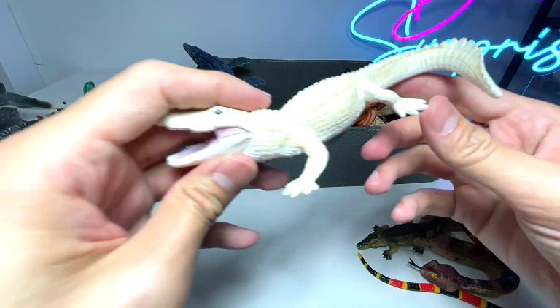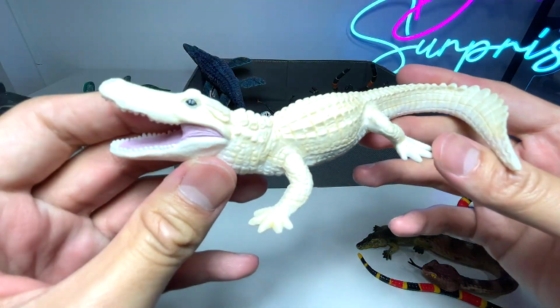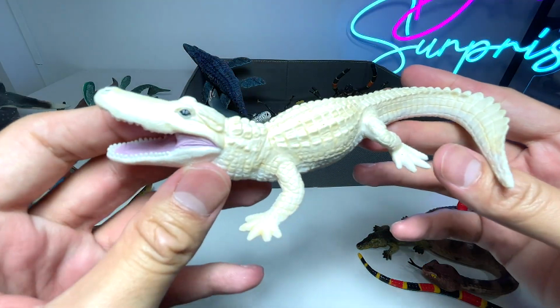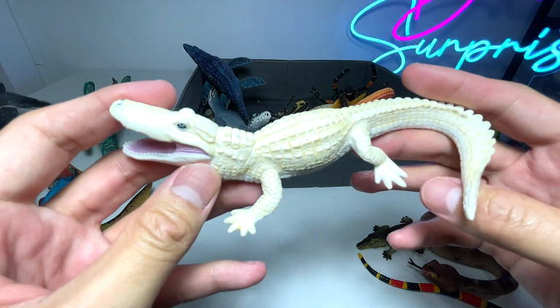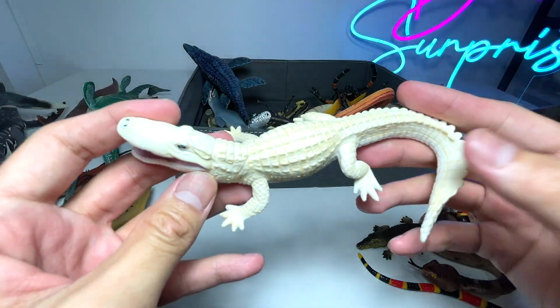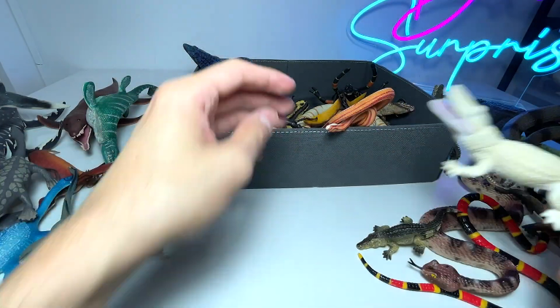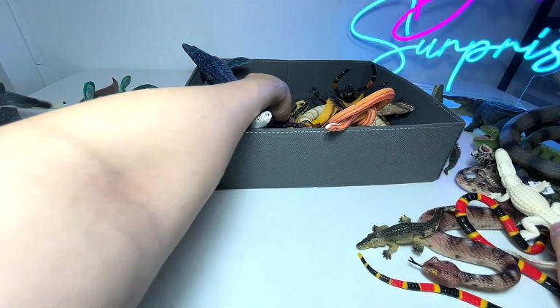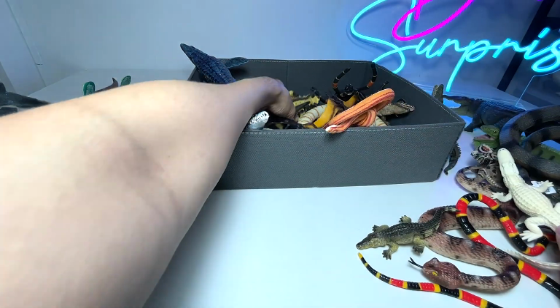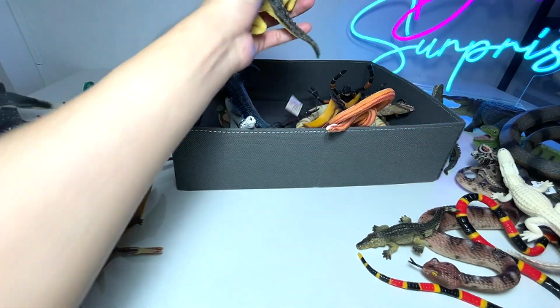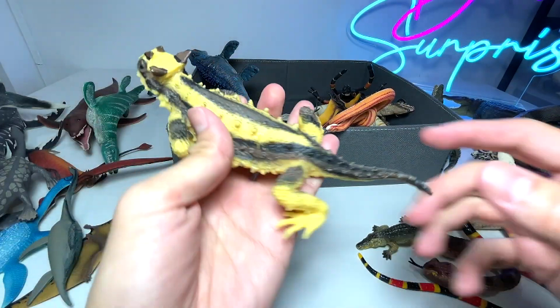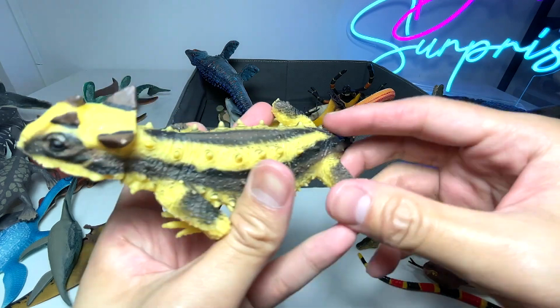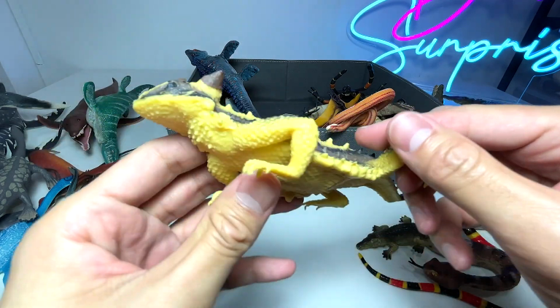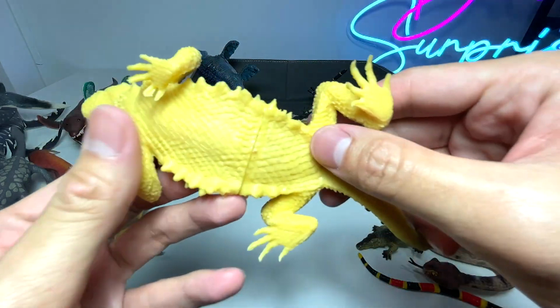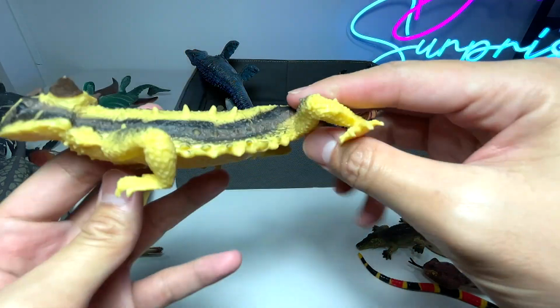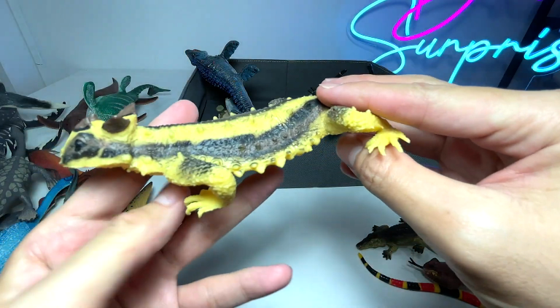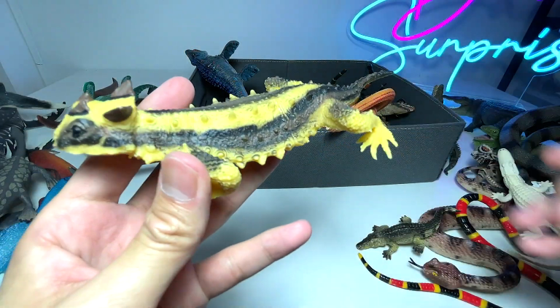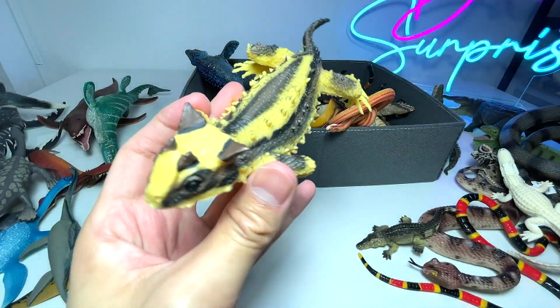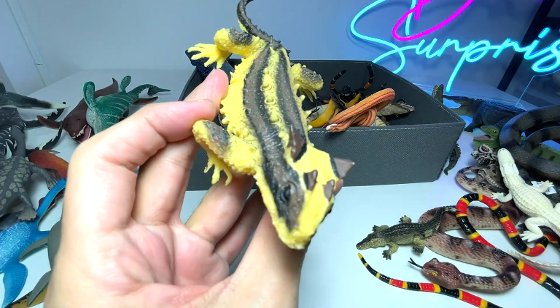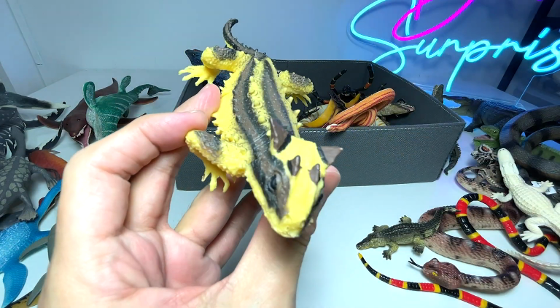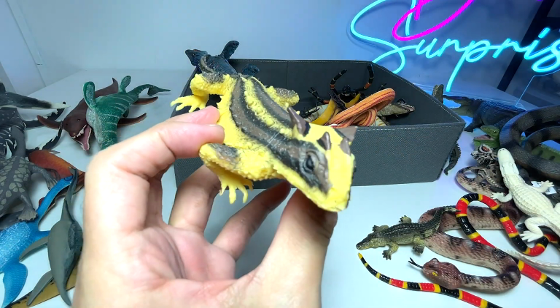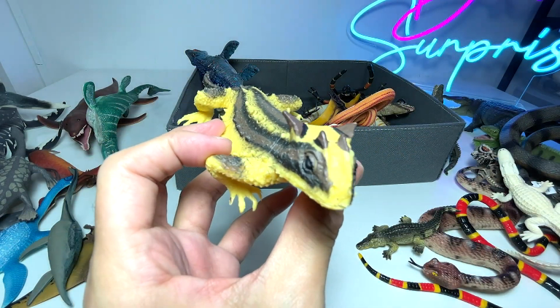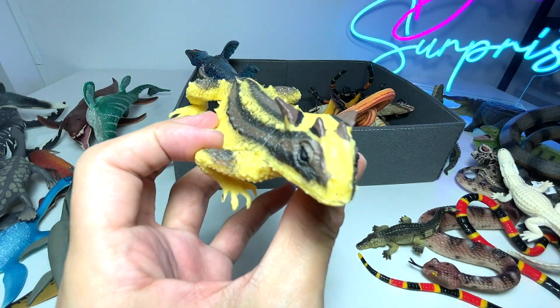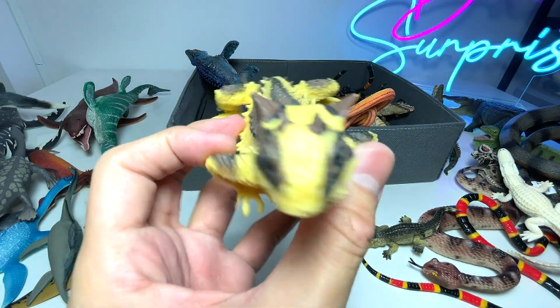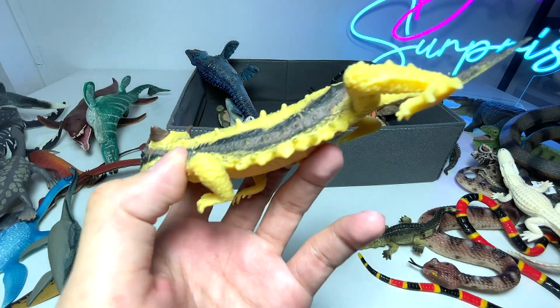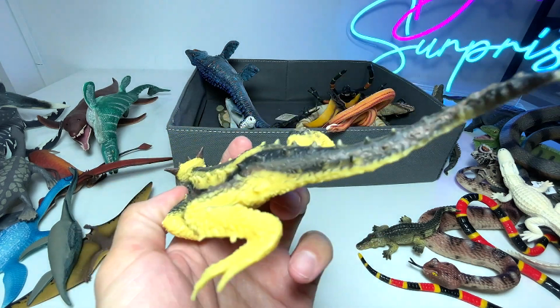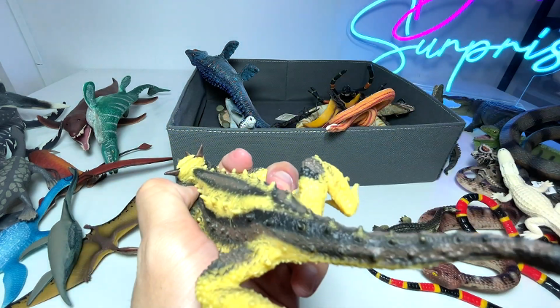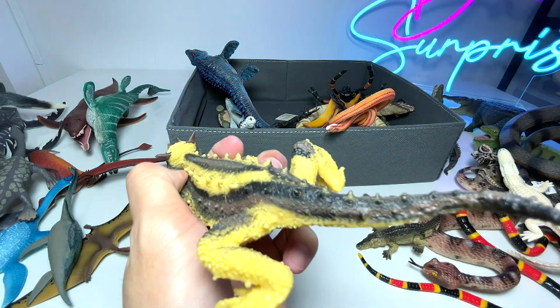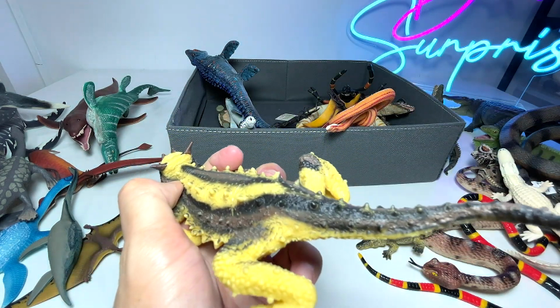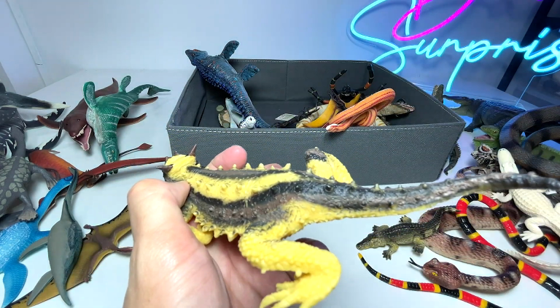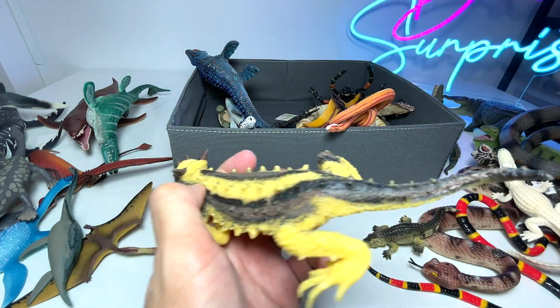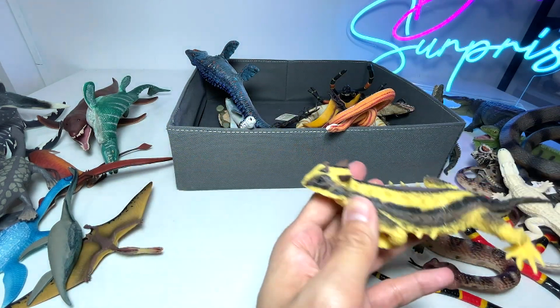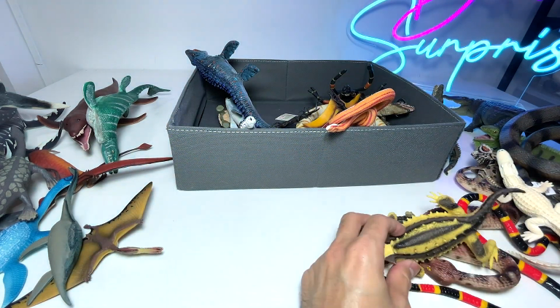And this is a white alligator. What do we have right here? This is actually another horned lizard — or is this a thorny devil? I think this is a thorny devil which can be found in Australia as well.